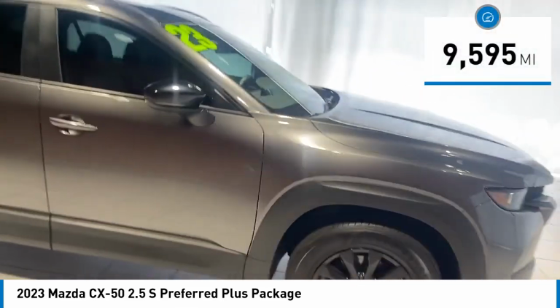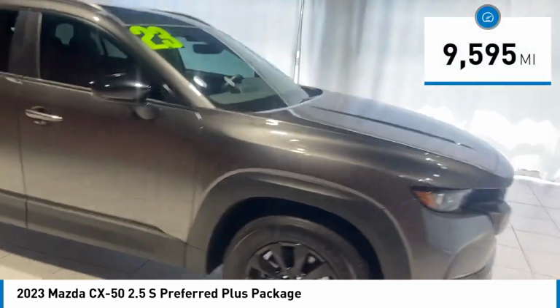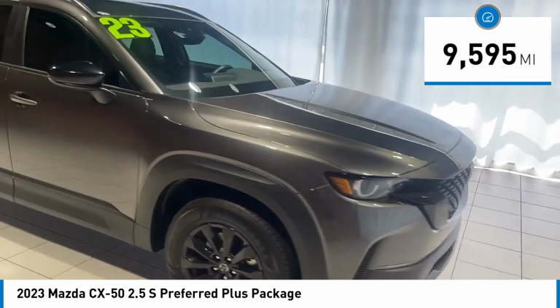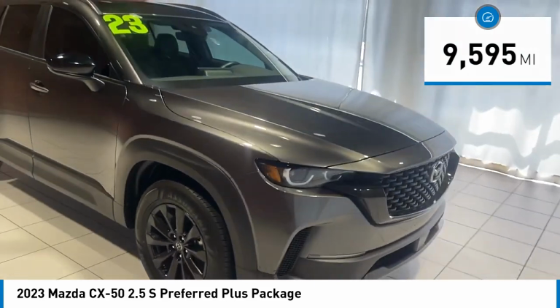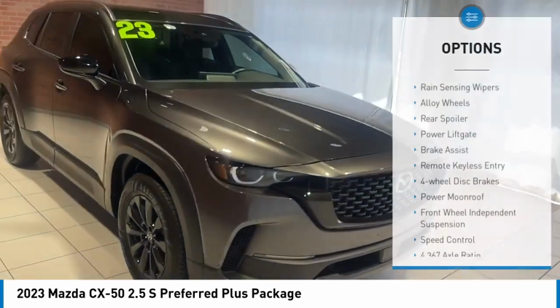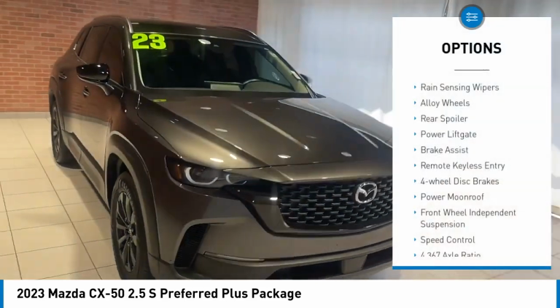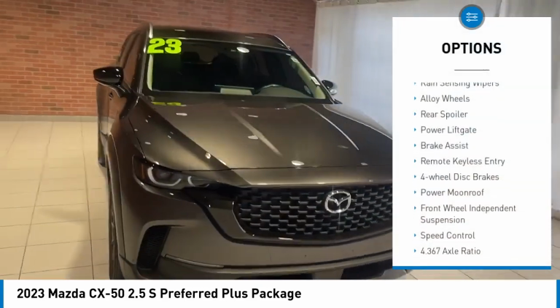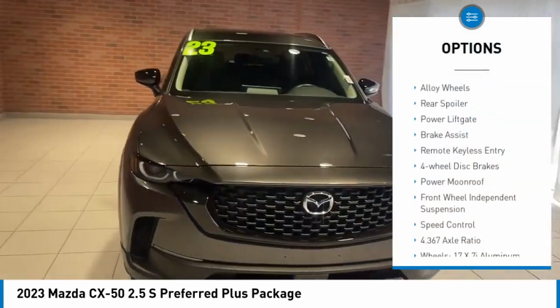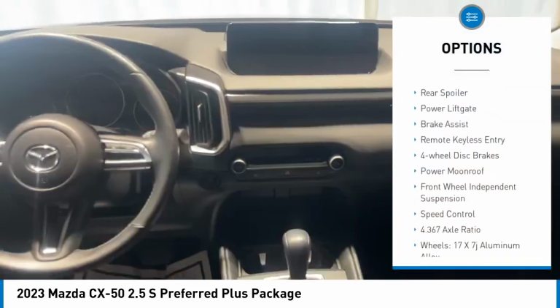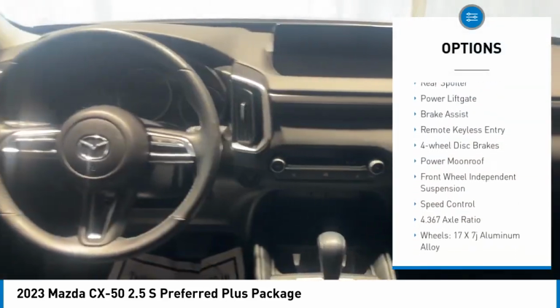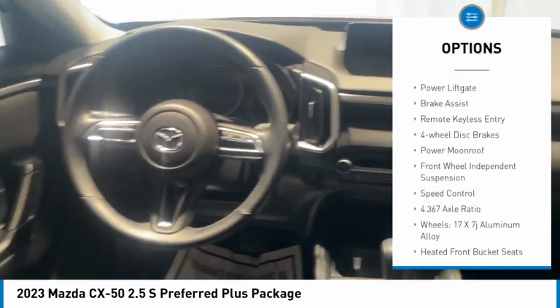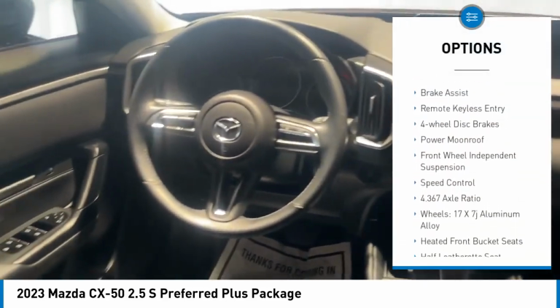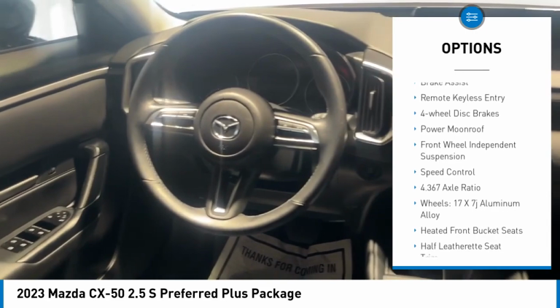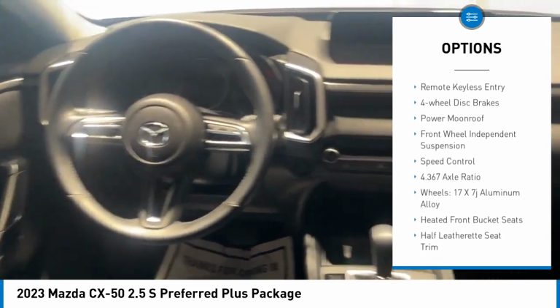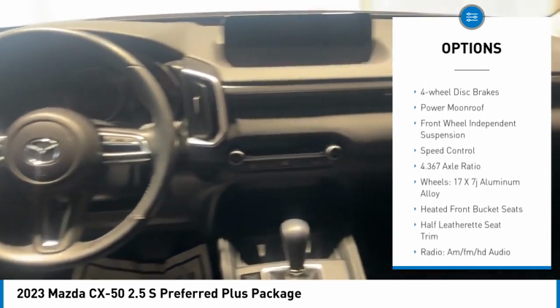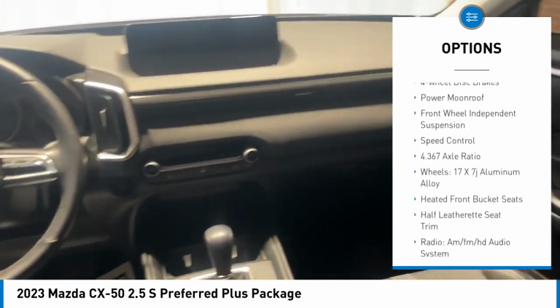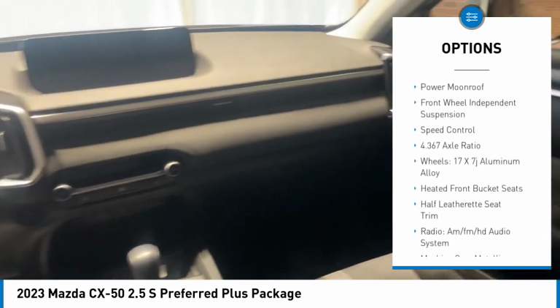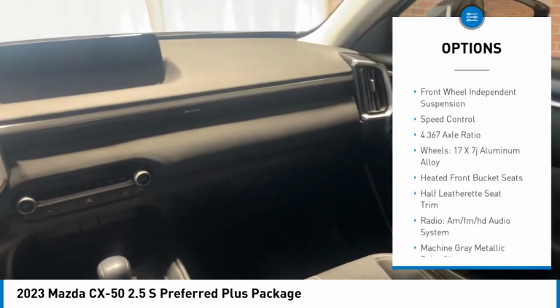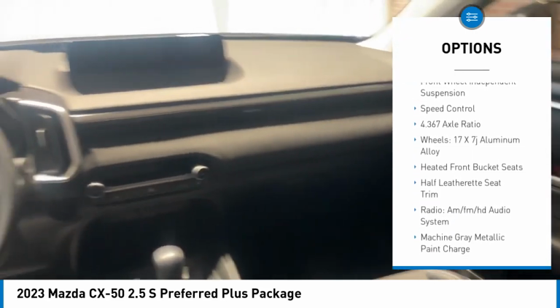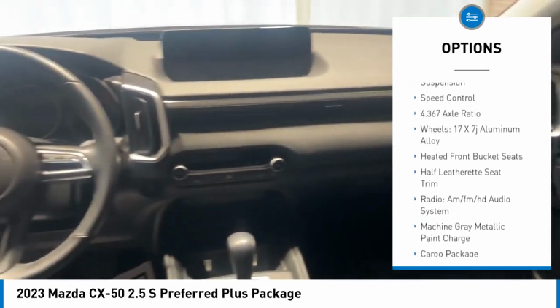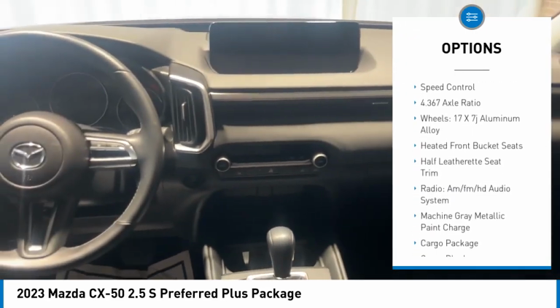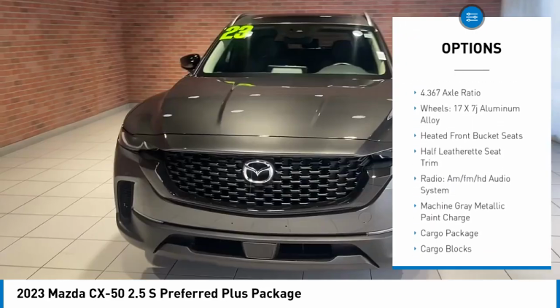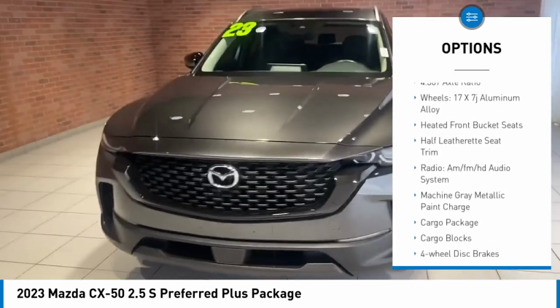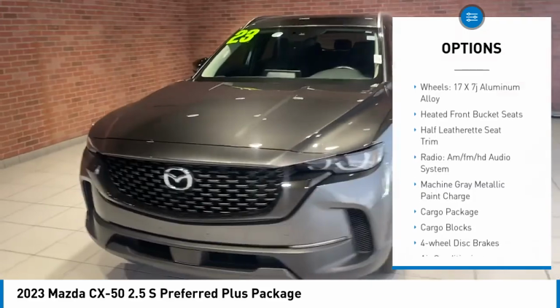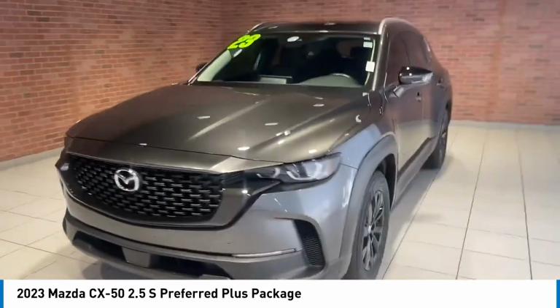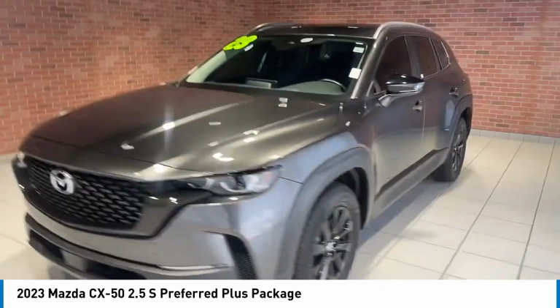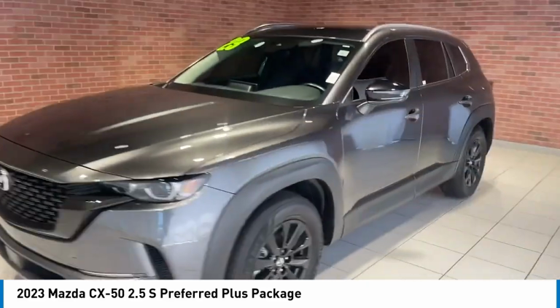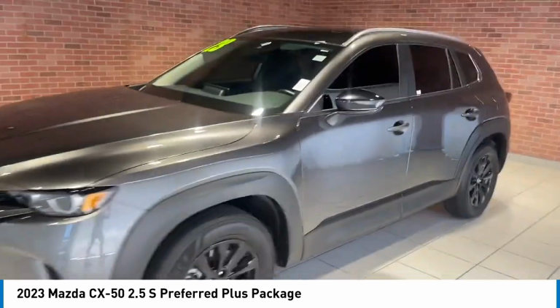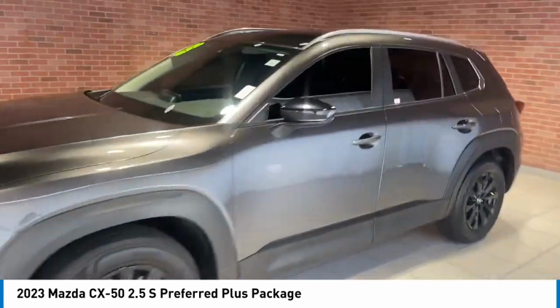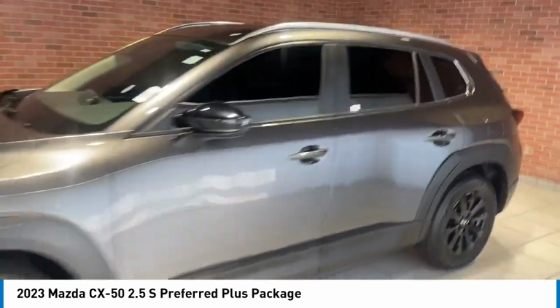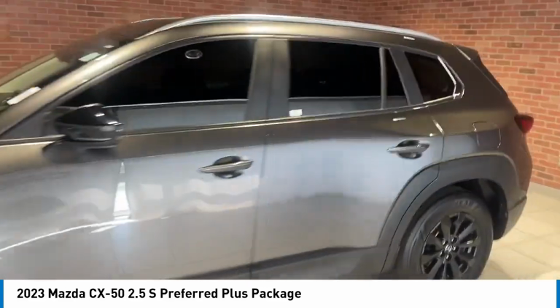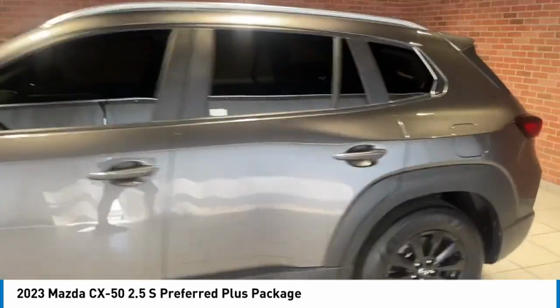Here are some of this vehicle's great options: rain-sensing wipers, alloy wheels, rear spoiler, power lift gate, brake assist, remote keyless entry, four-wheel disc brakes, power moonroof, front-wheel independent suspension, speed control.